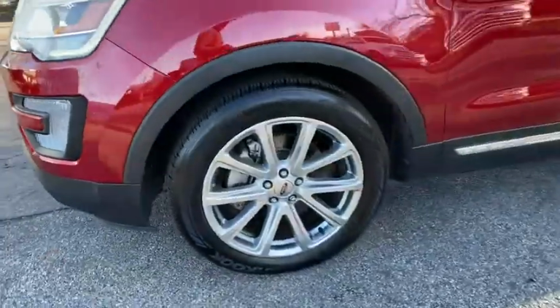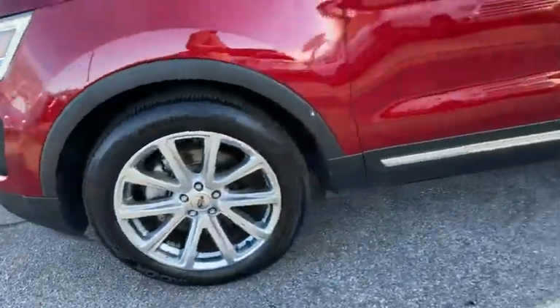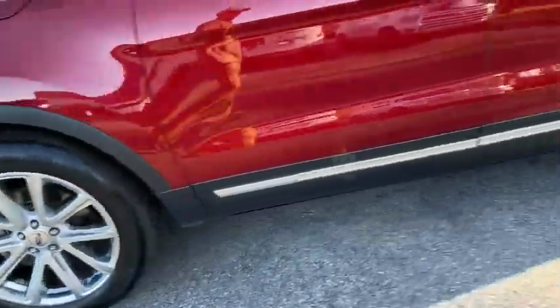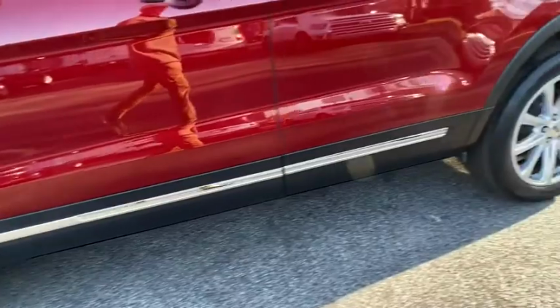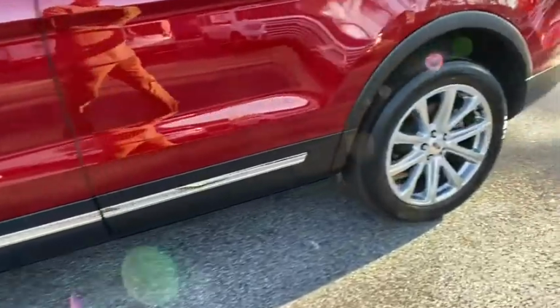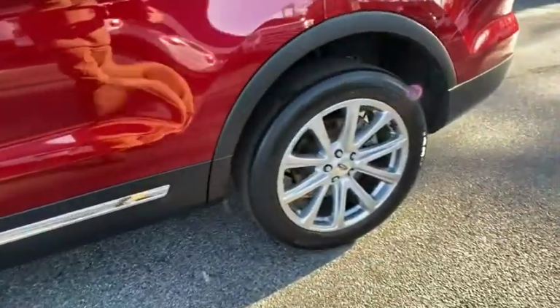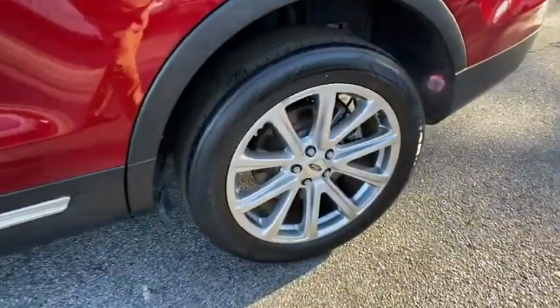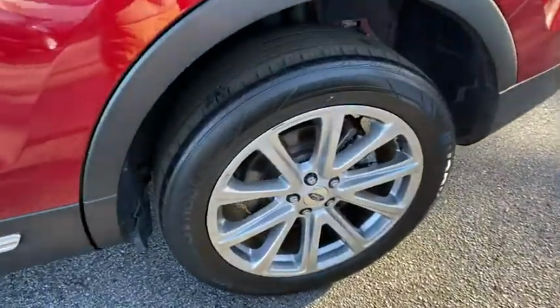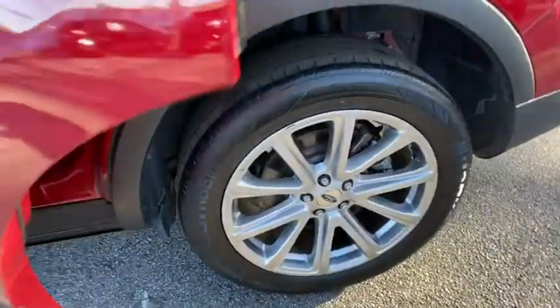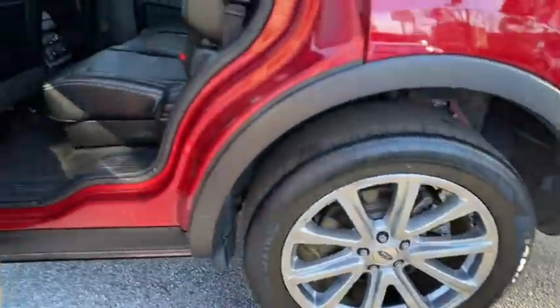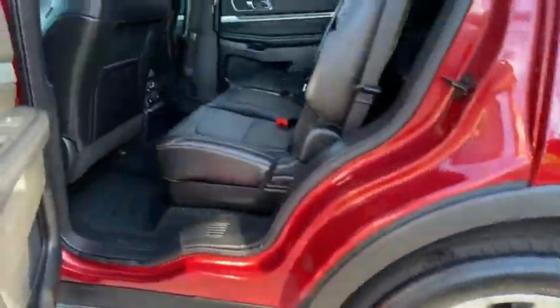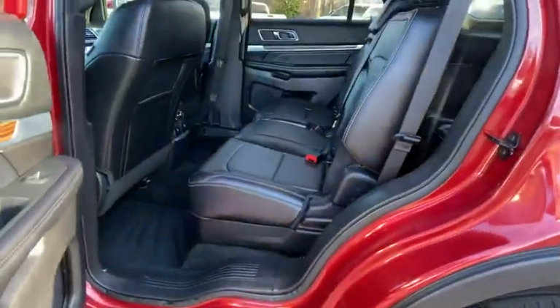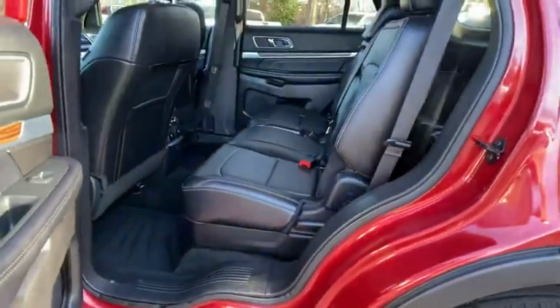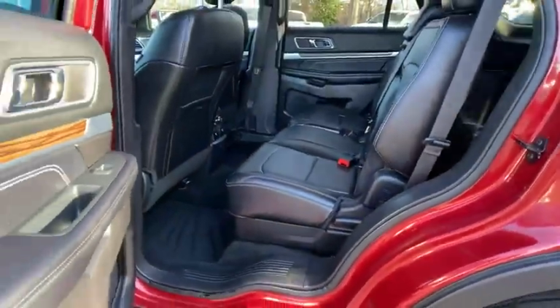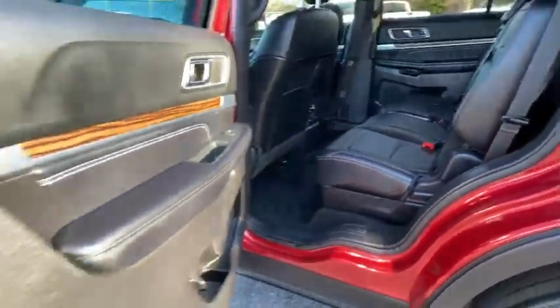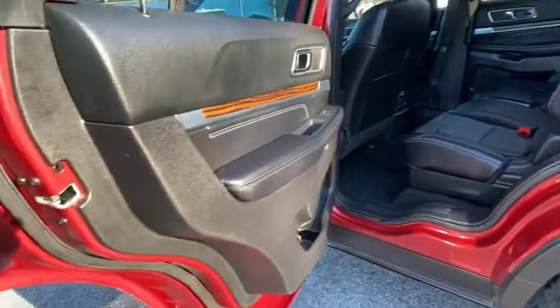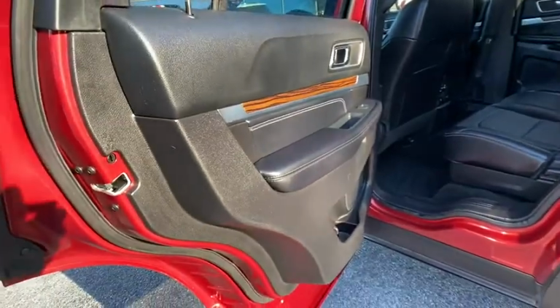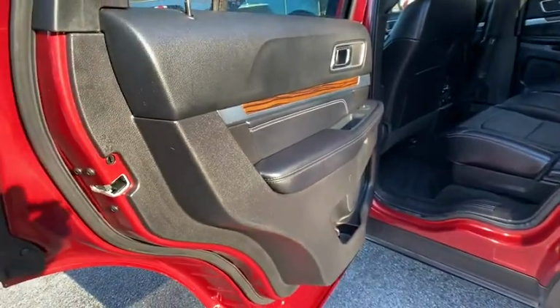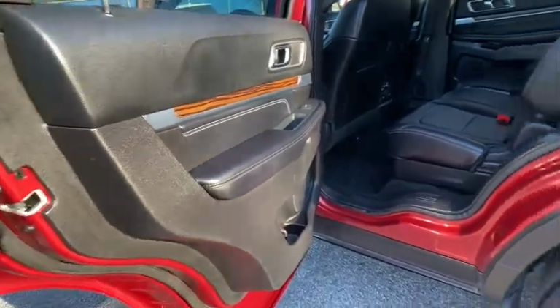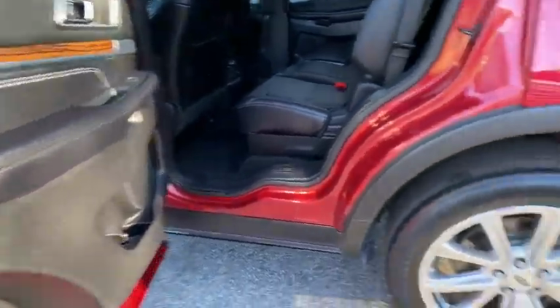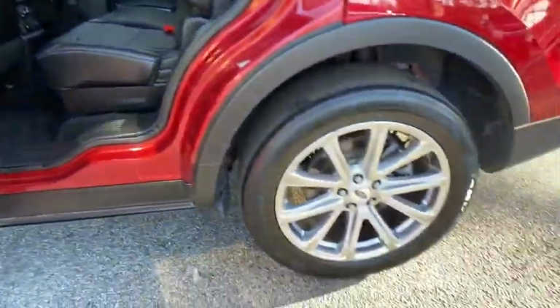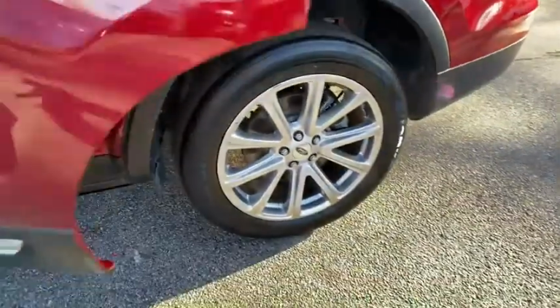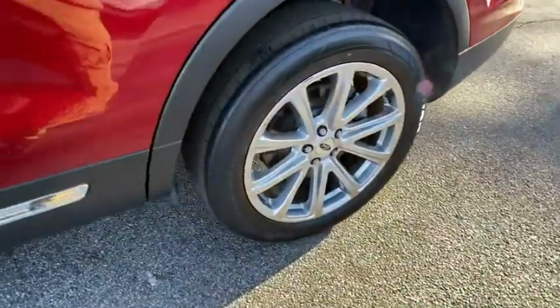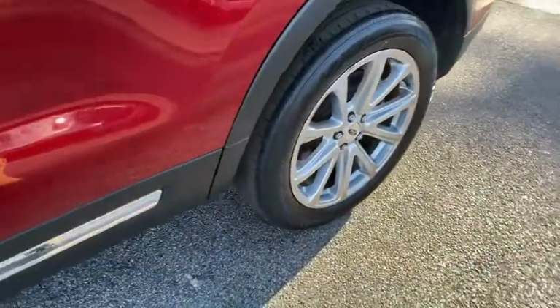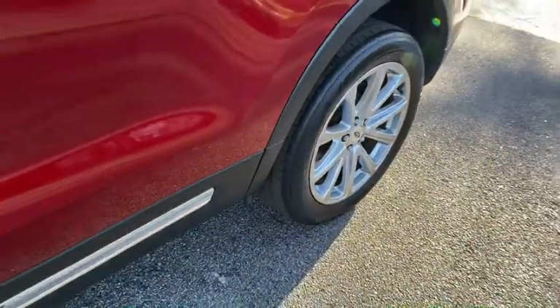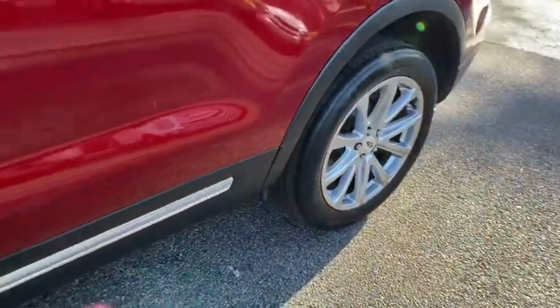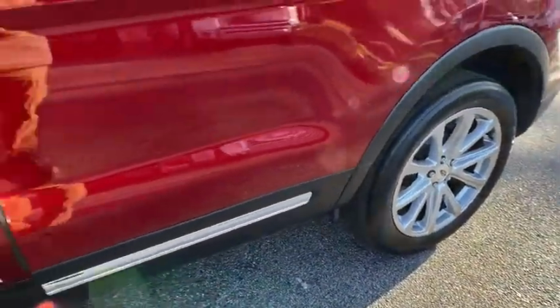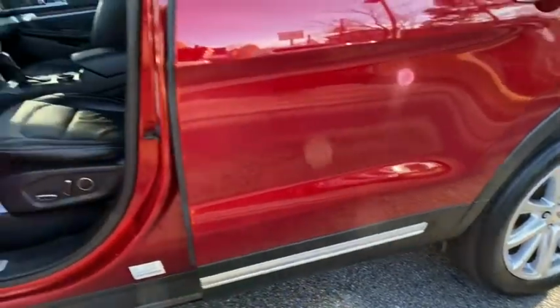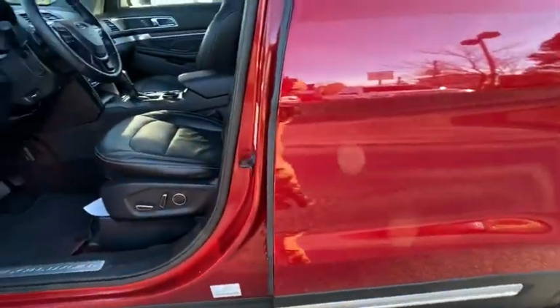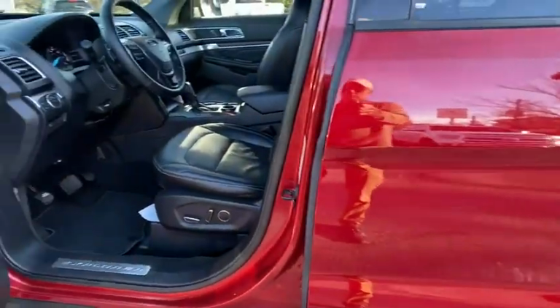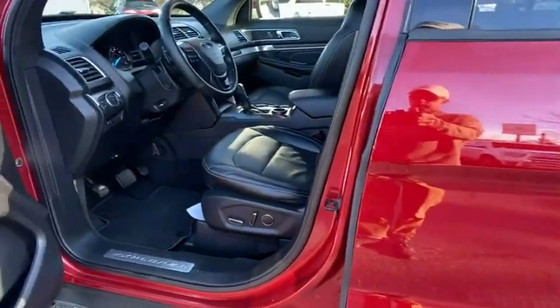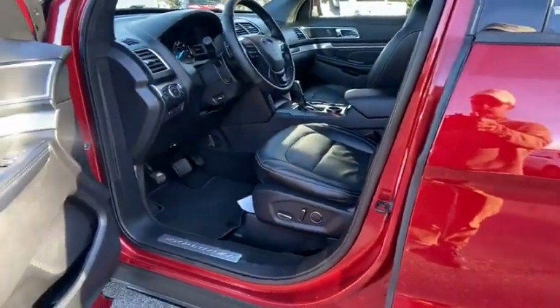Traction control, steering wheel audio controls, stability control, Bluetooth, leather wrapped steering wheel, dual airbags, power steering, adjustable steering wheel, one owner, keyless start, four wheel disc brakes, auto dimming rear view mirror.